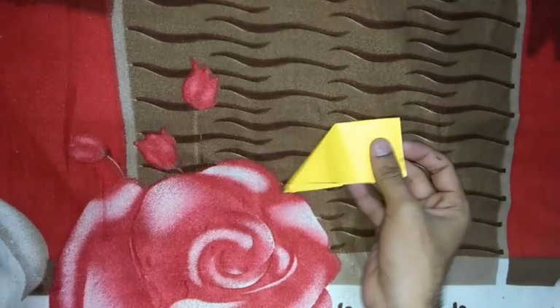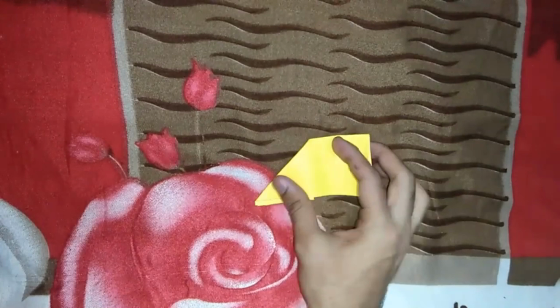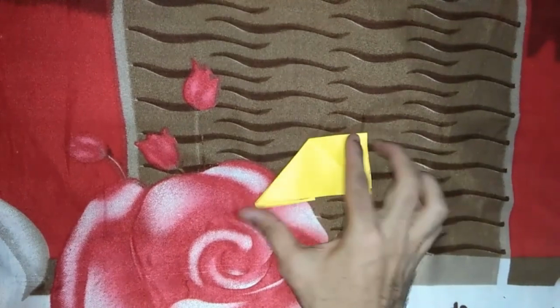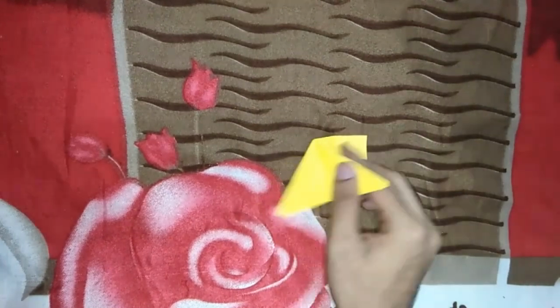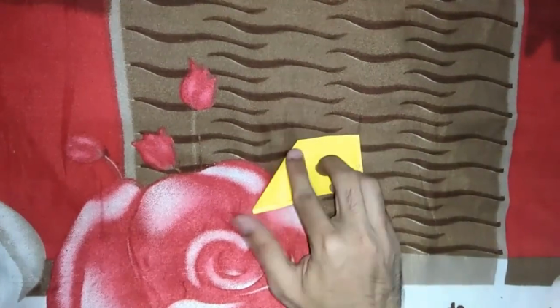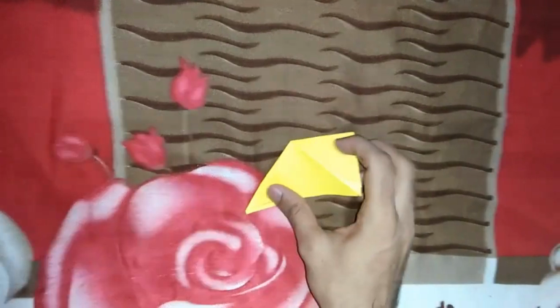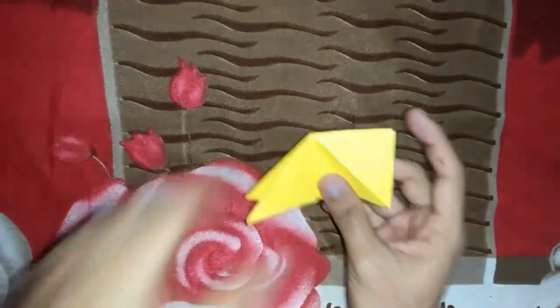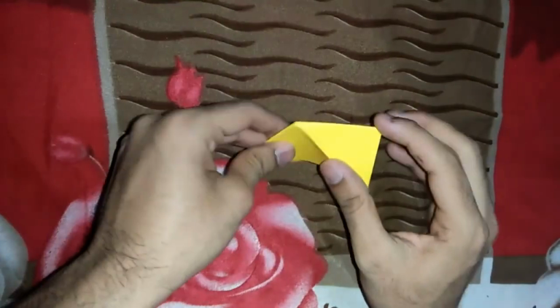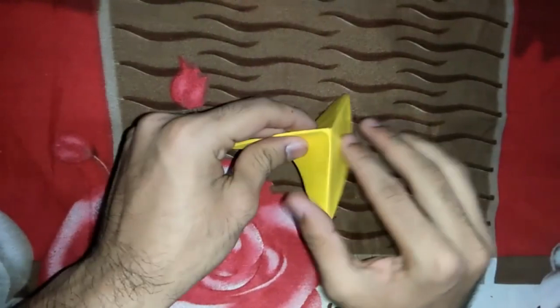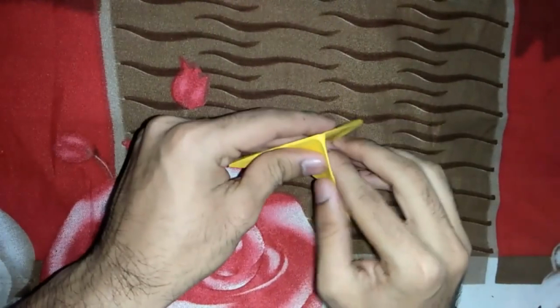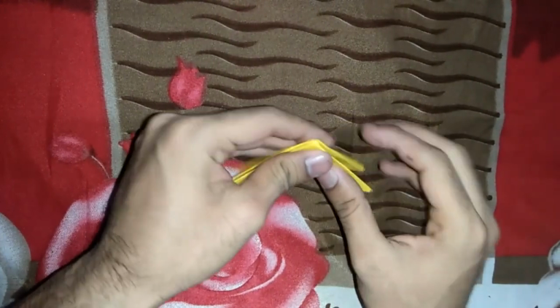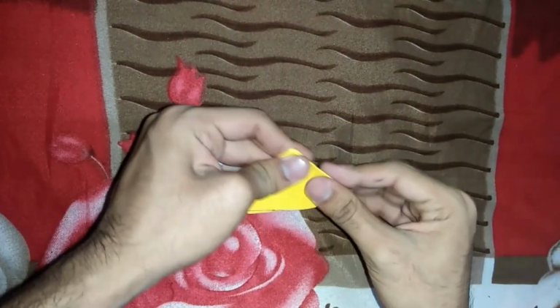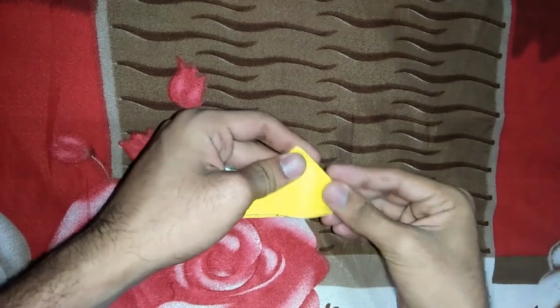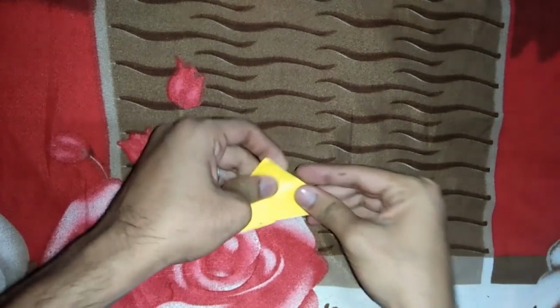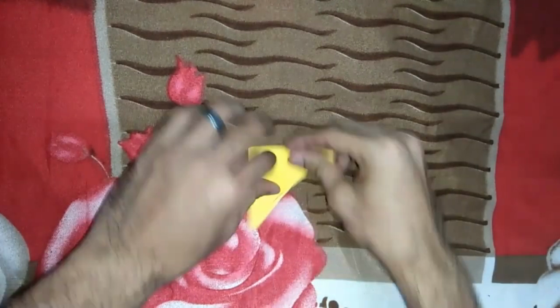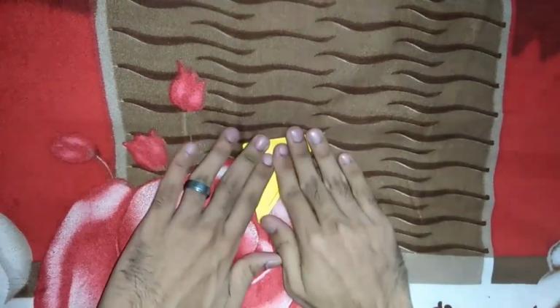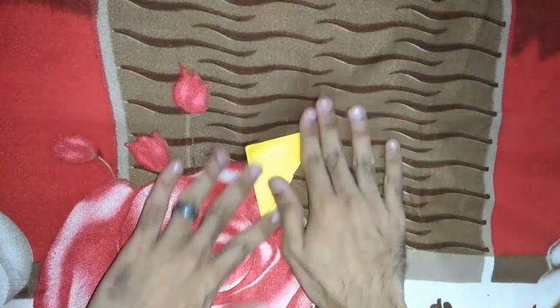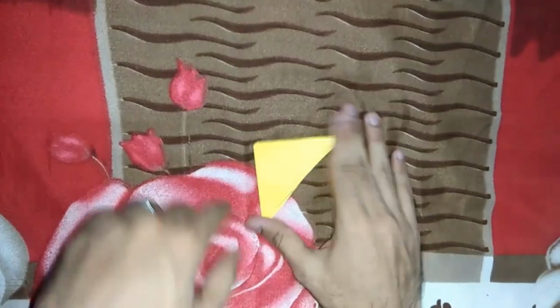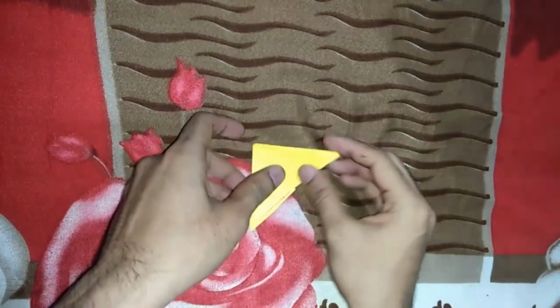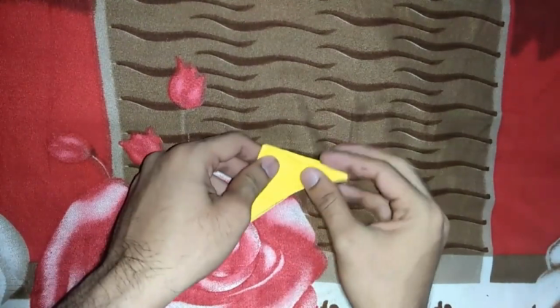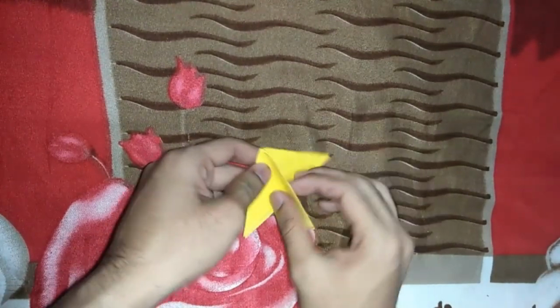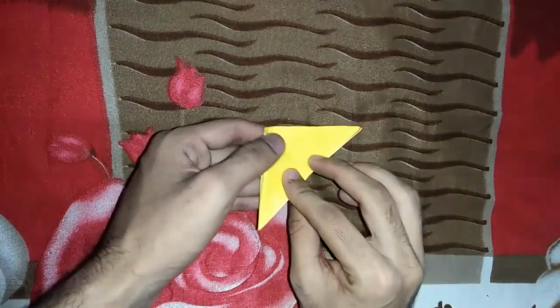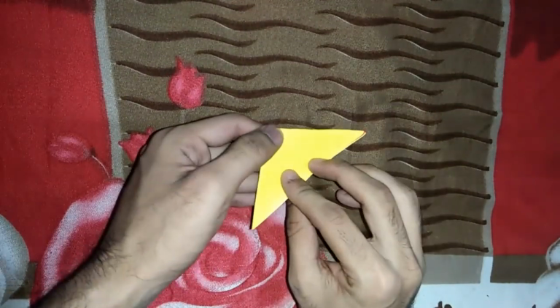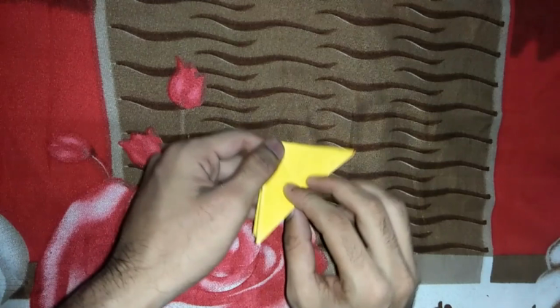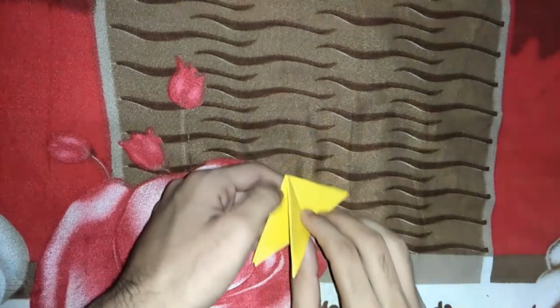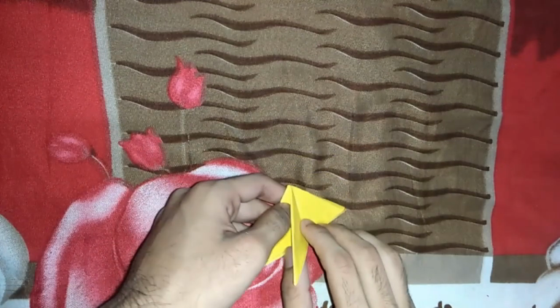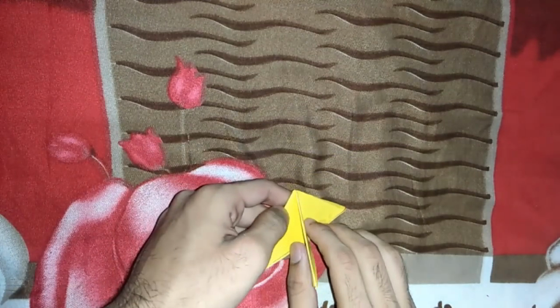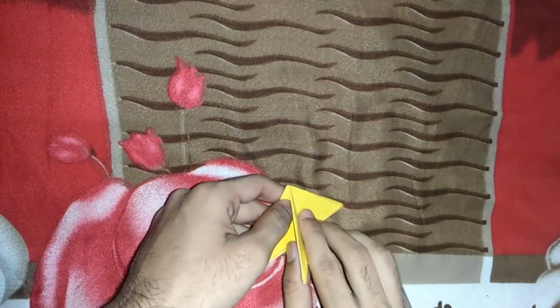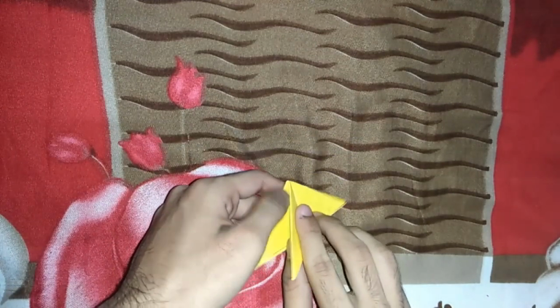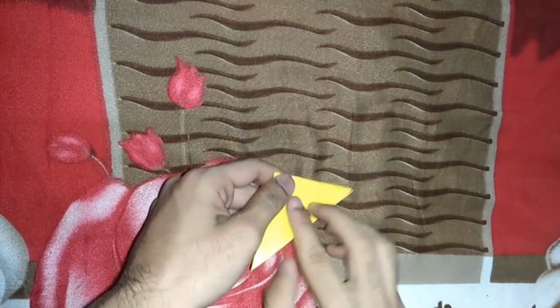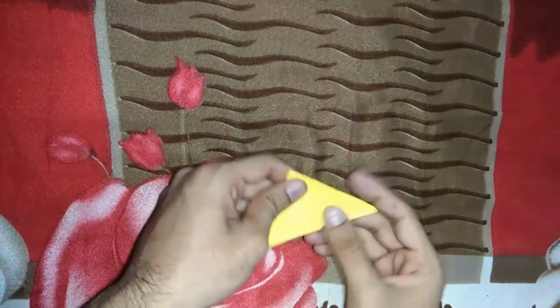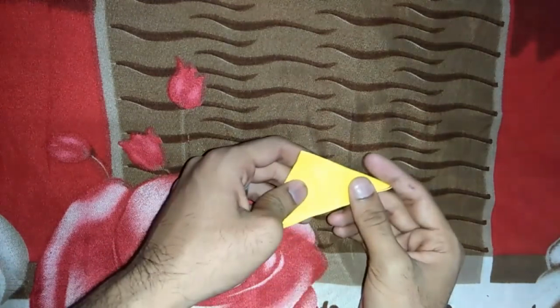This is a triangle shape, and this is a triangle shape, and this is a triangle shape.